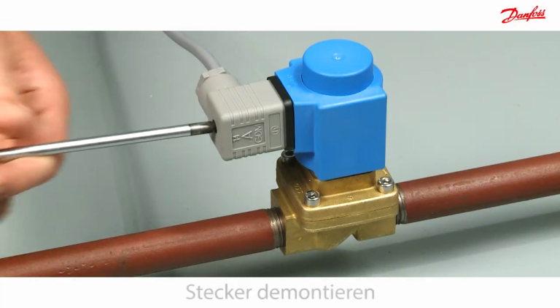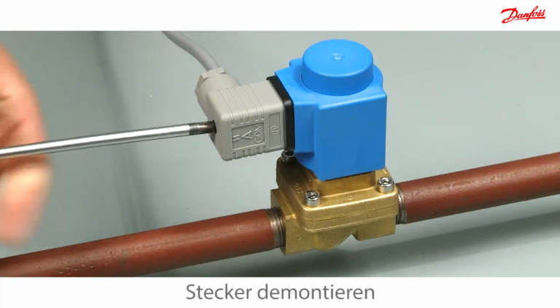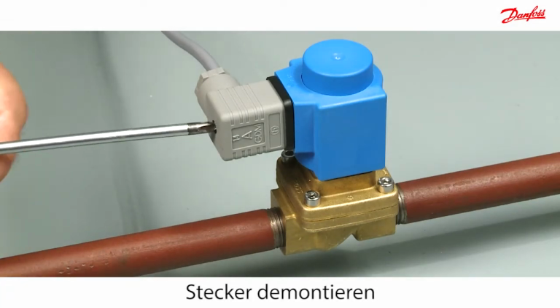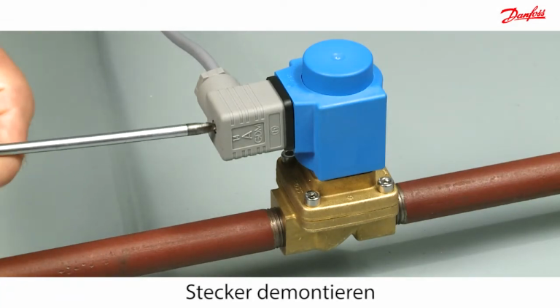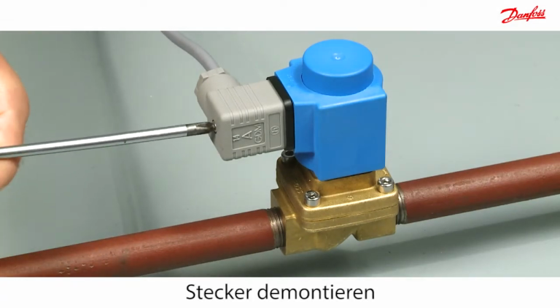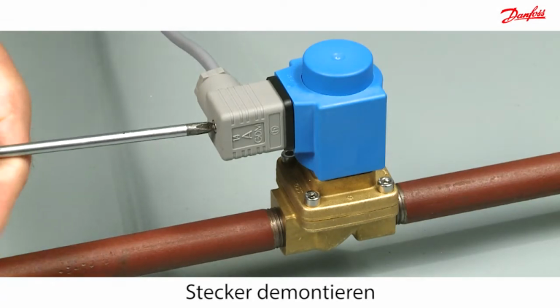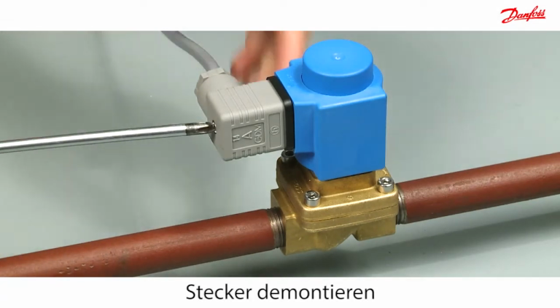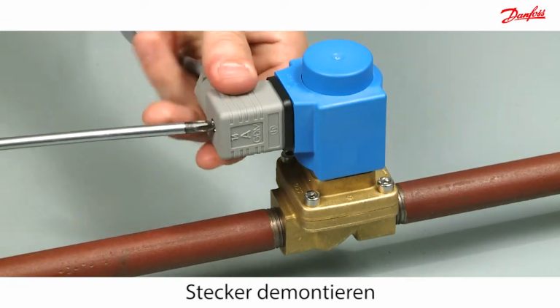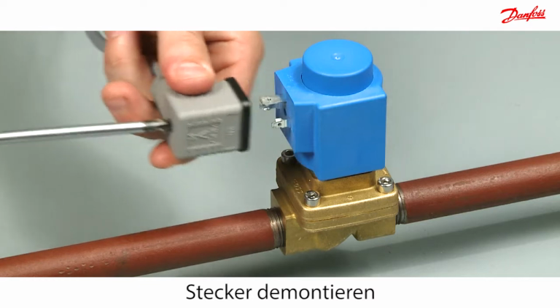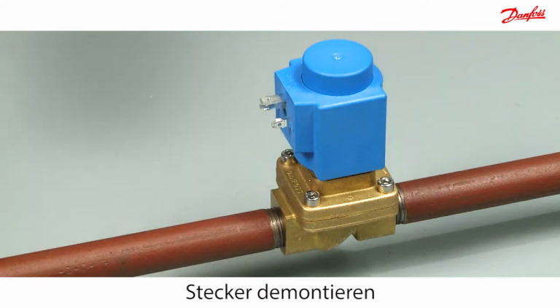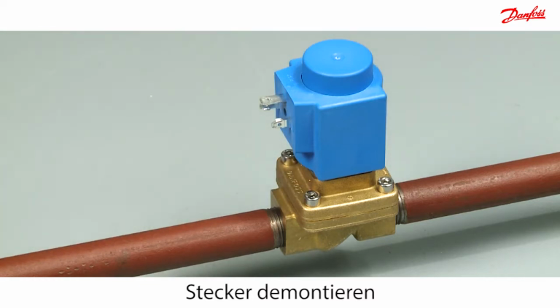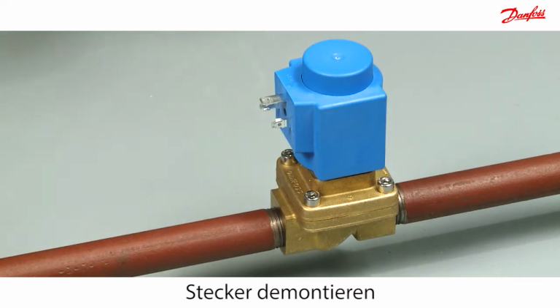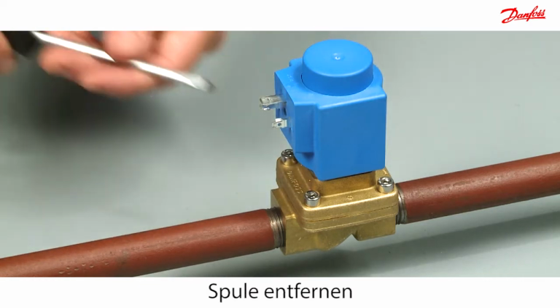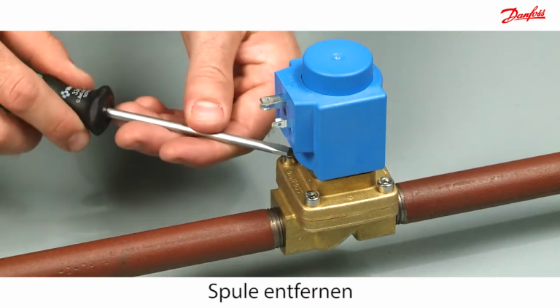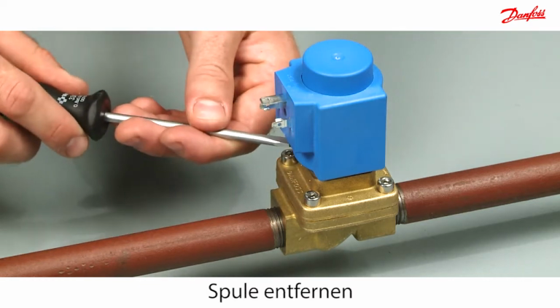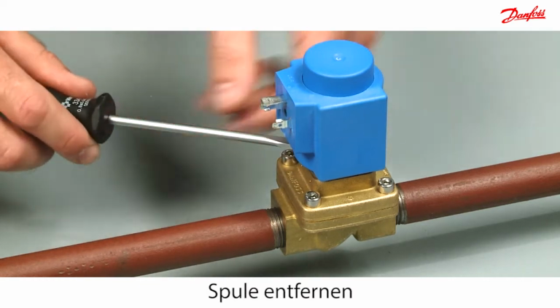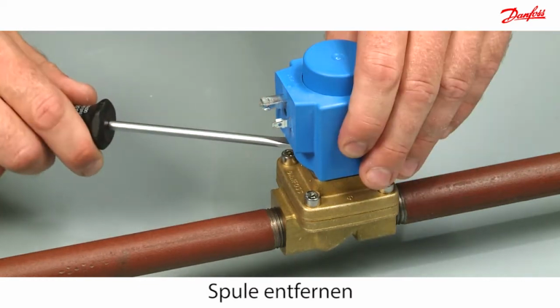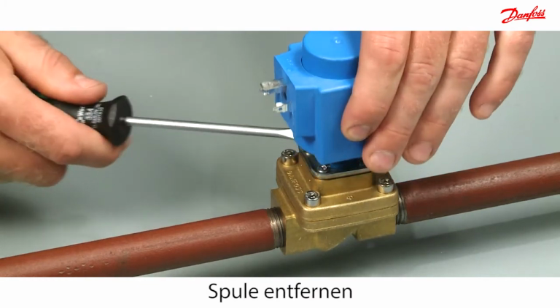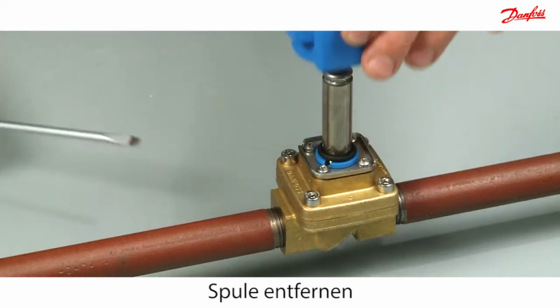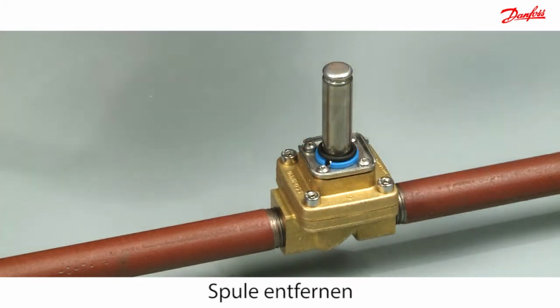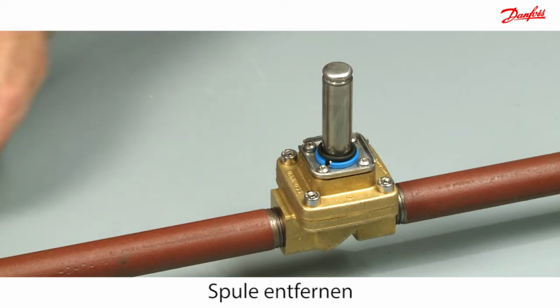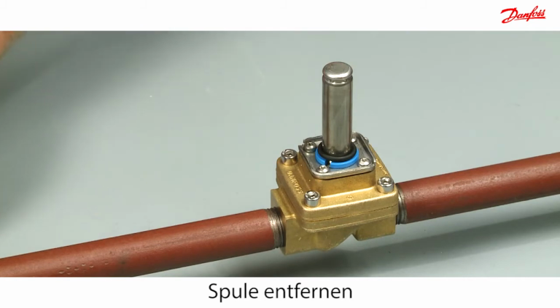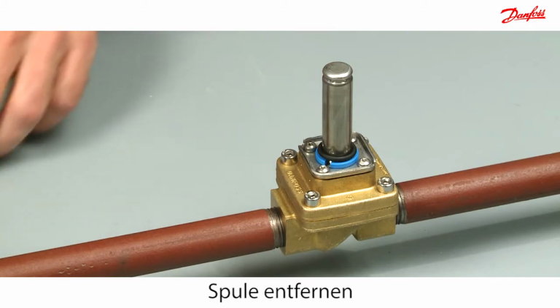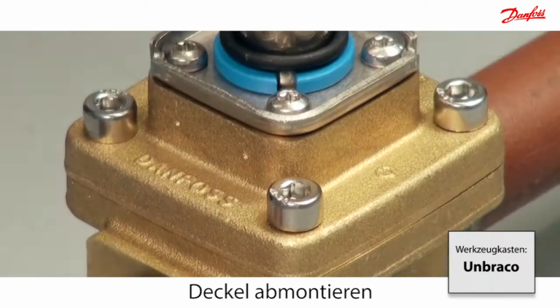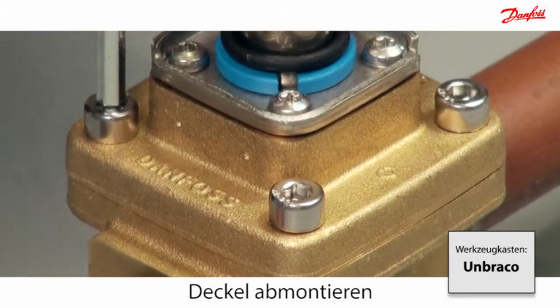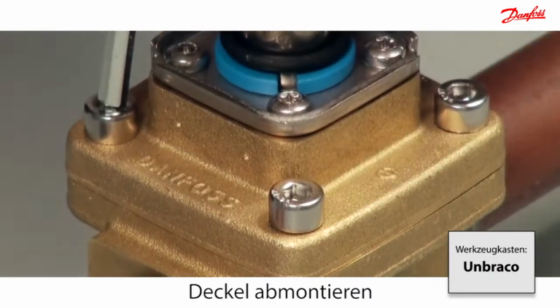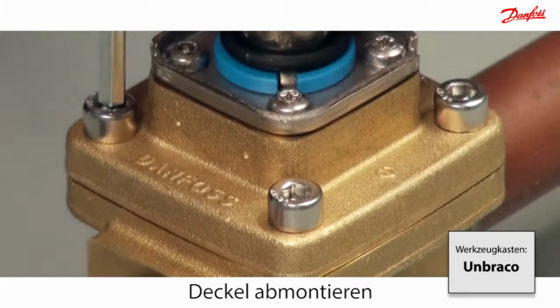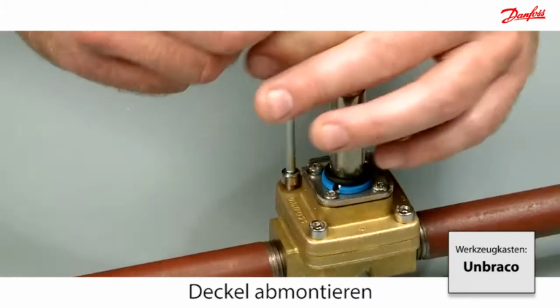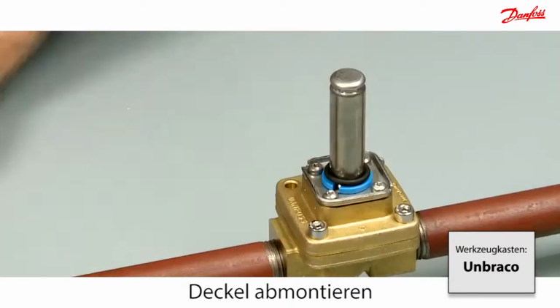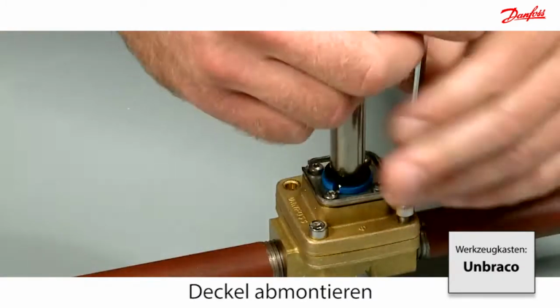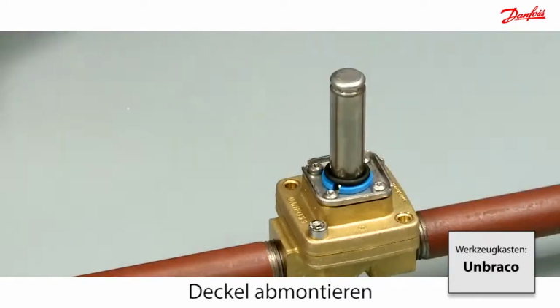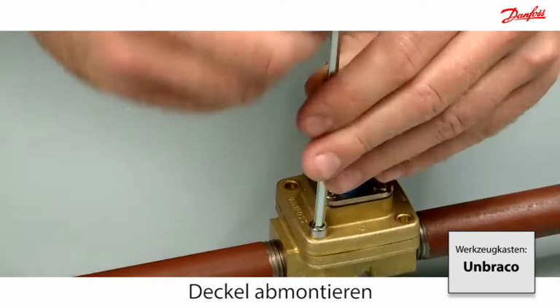Disconnect the power by dismounting the plug. Use a screwdriver to lever the coil from the valve body. Disassemble the valve top cover by removing the four screws.